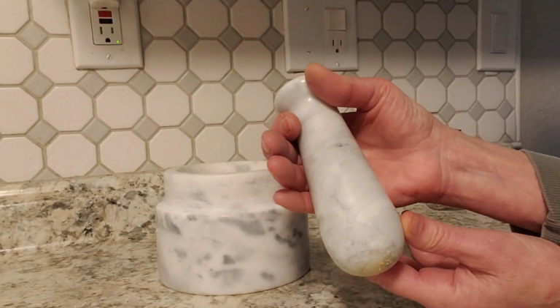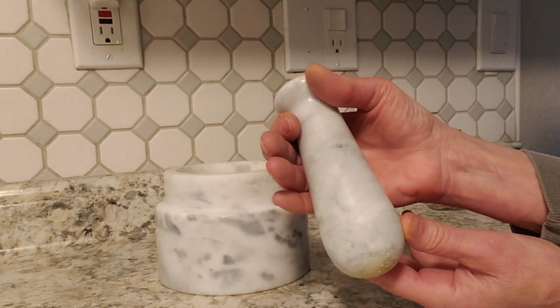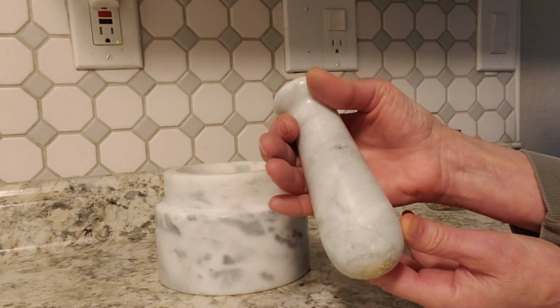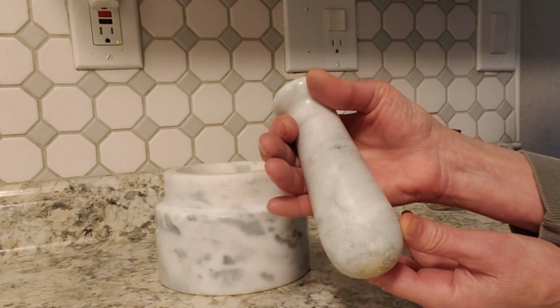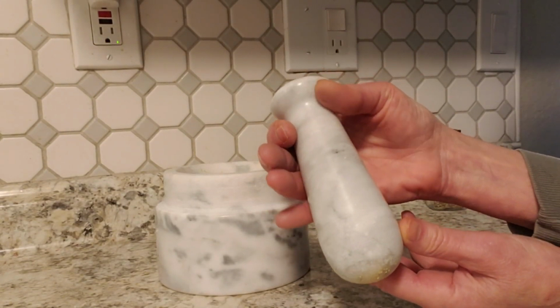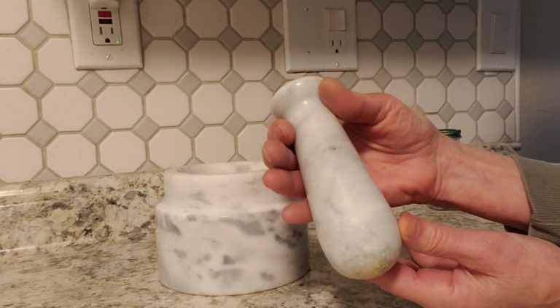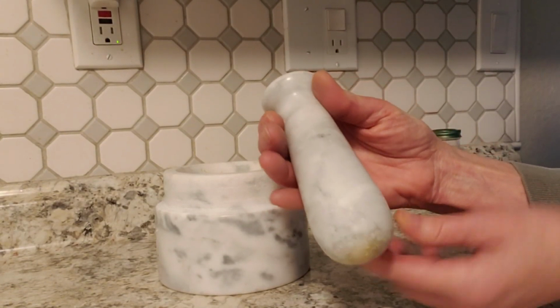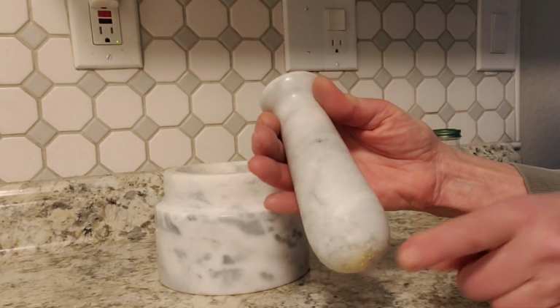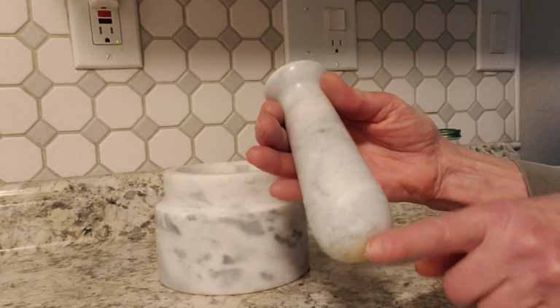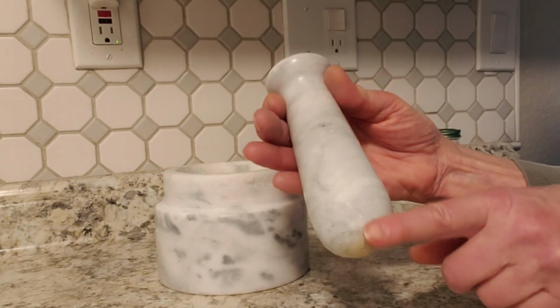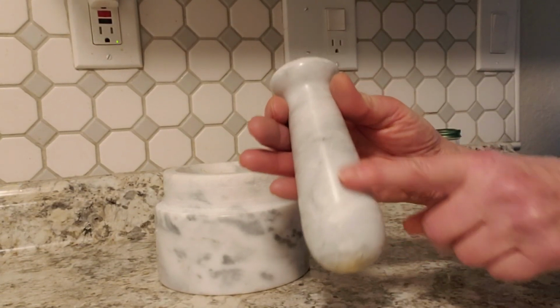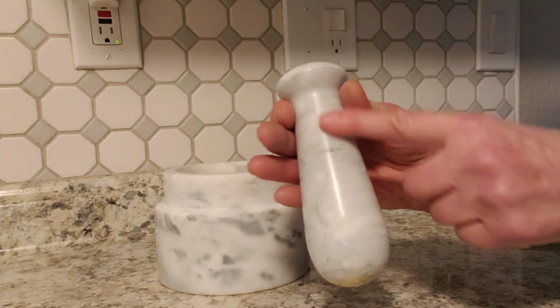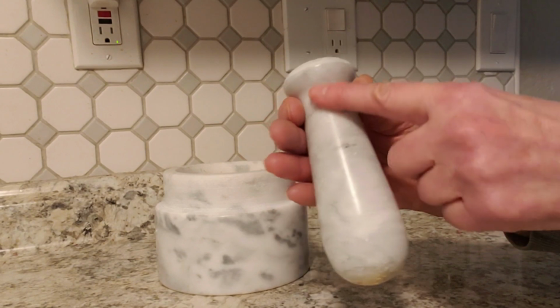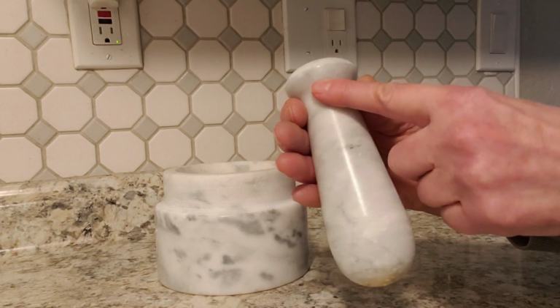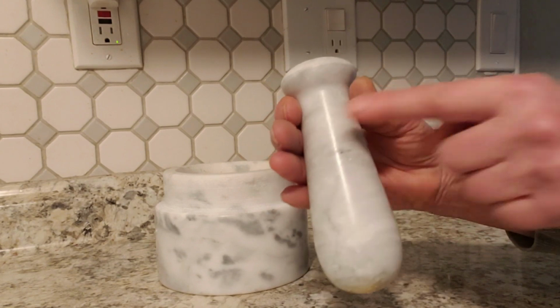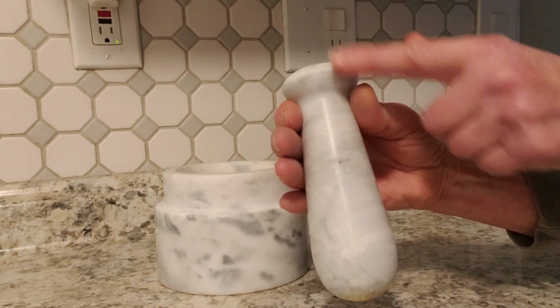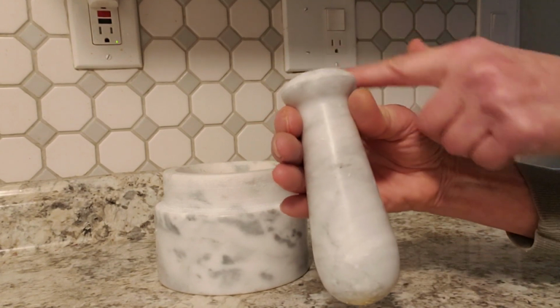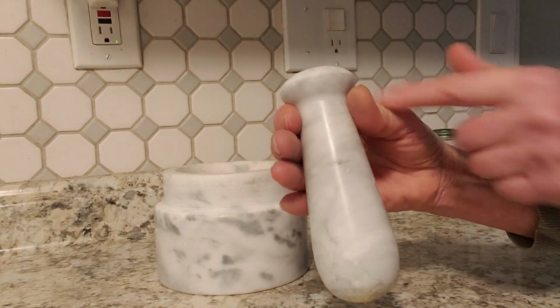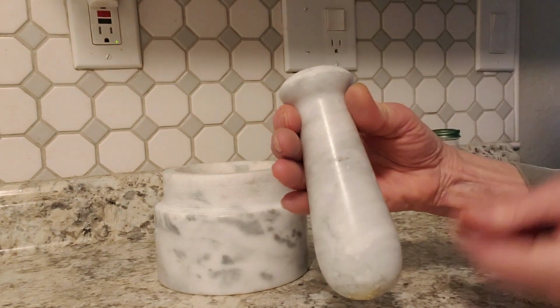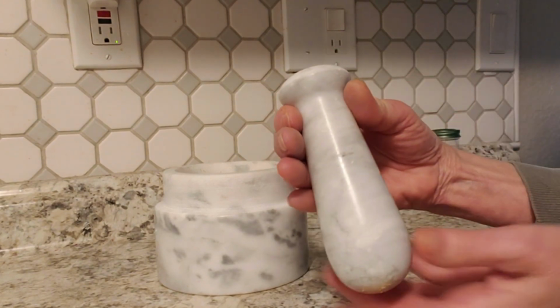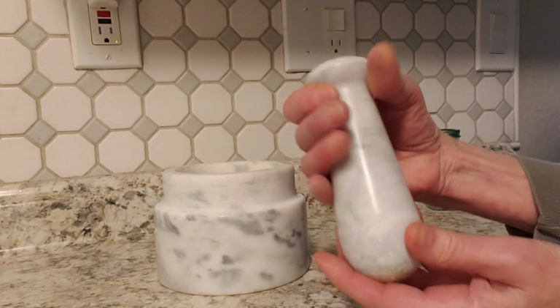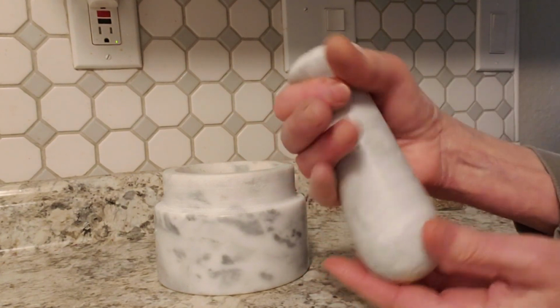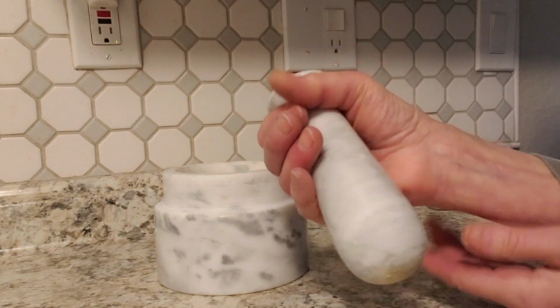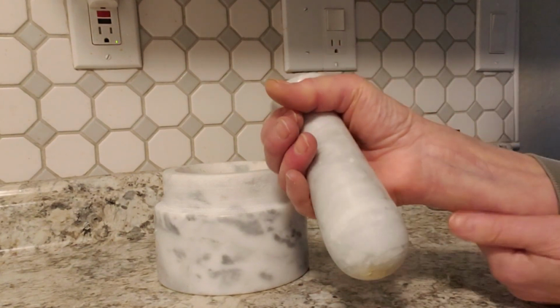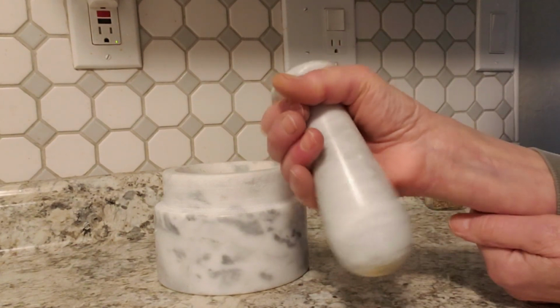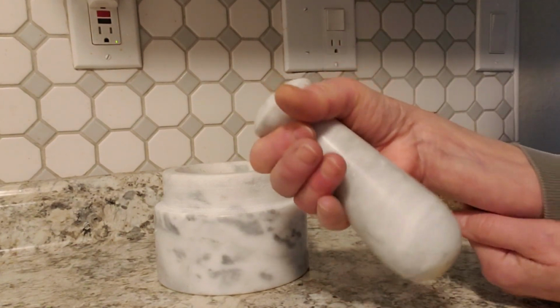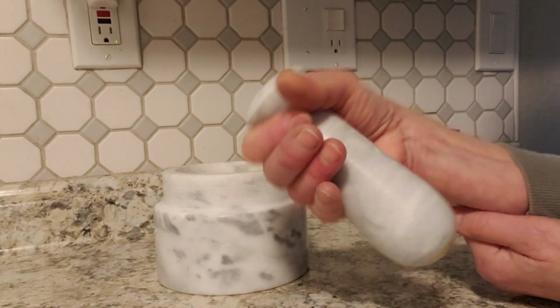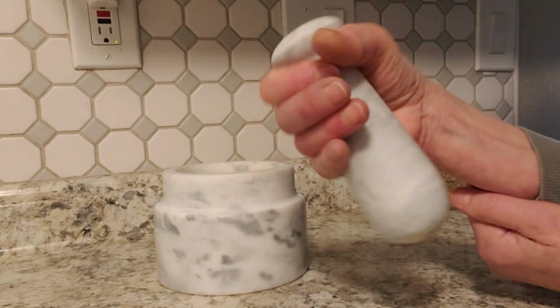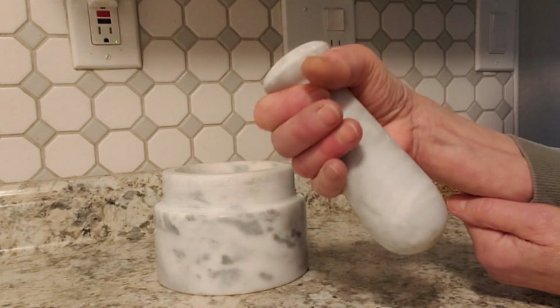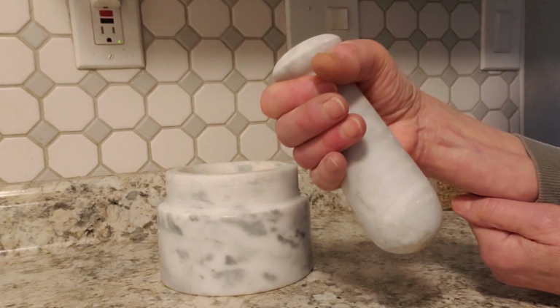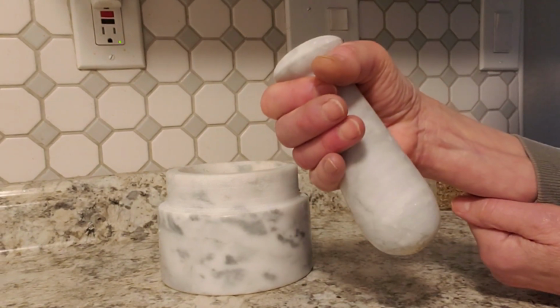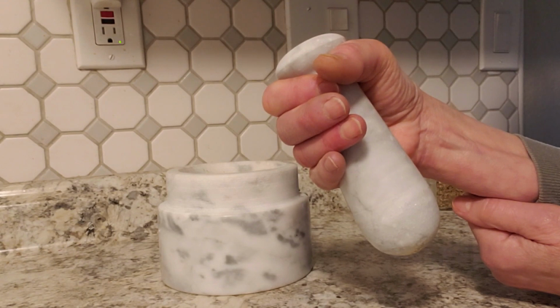I like the way it's shaped because it tapers down and then it goes into a knob. It's very easy to get a hold of and use.